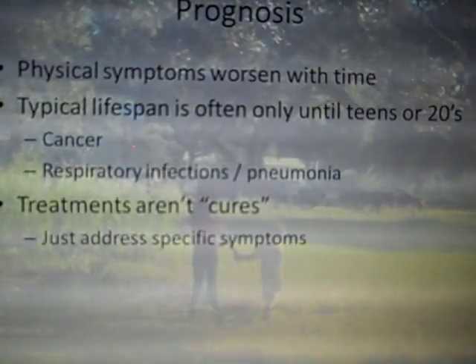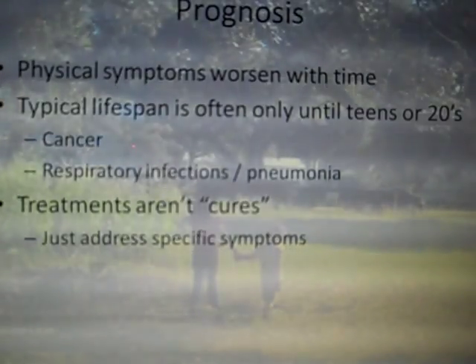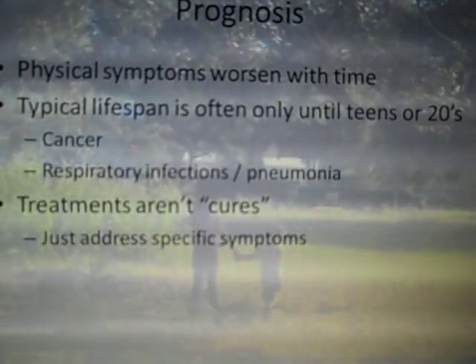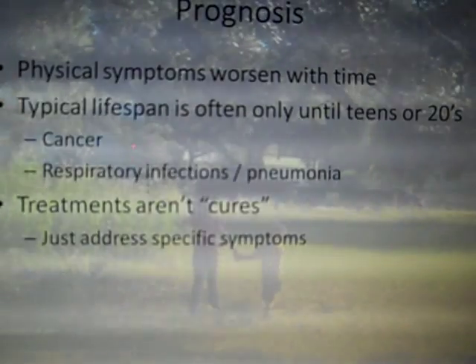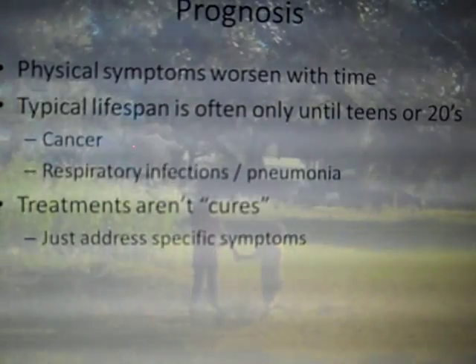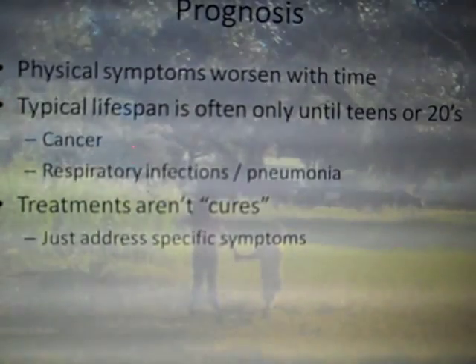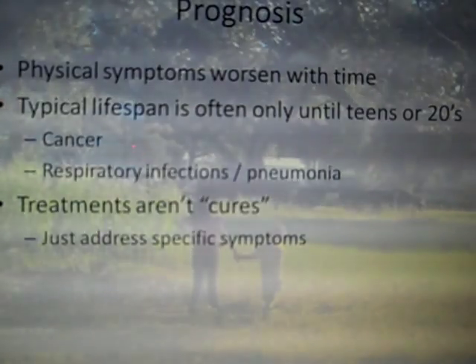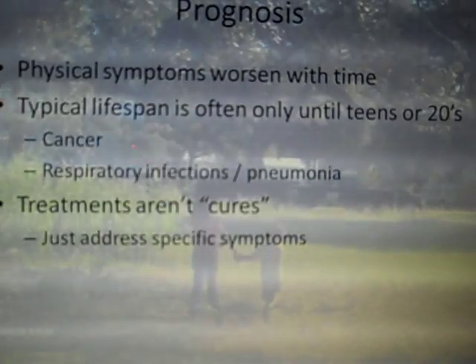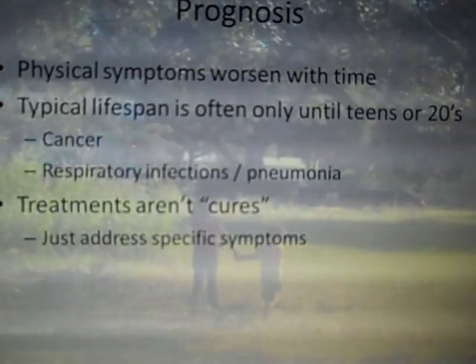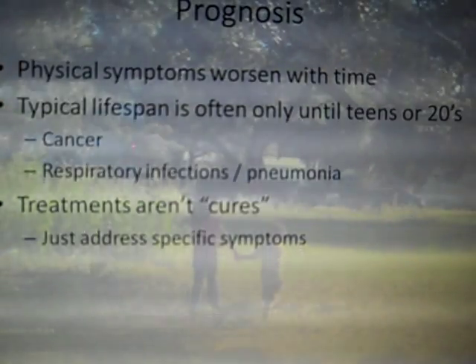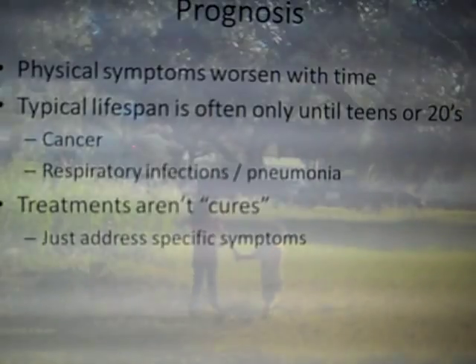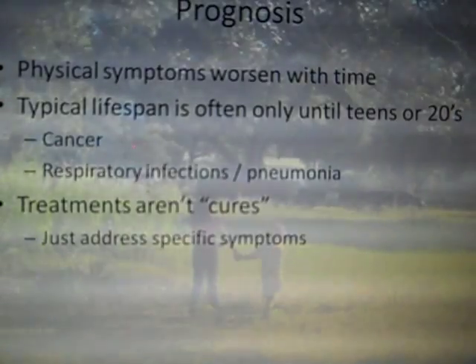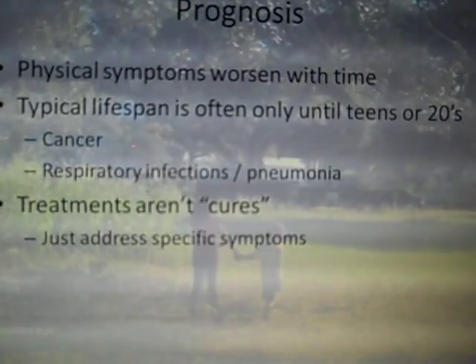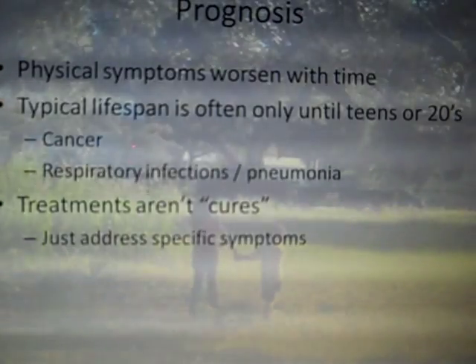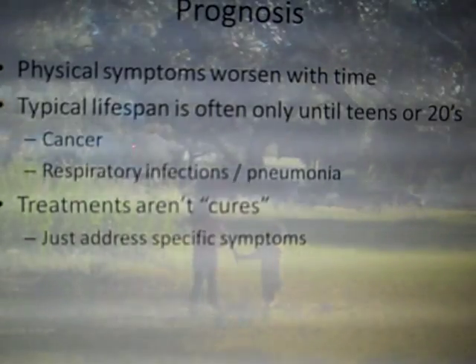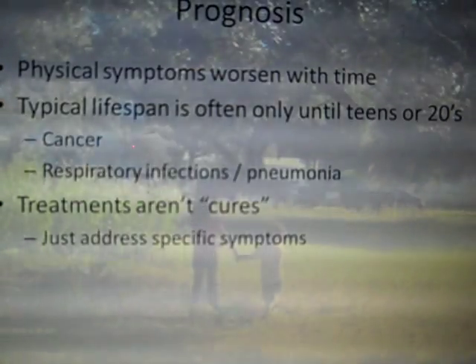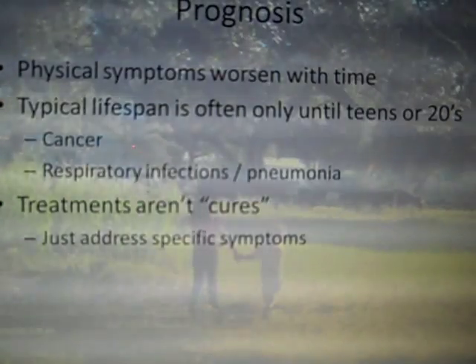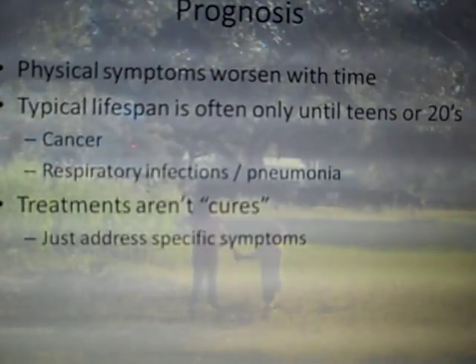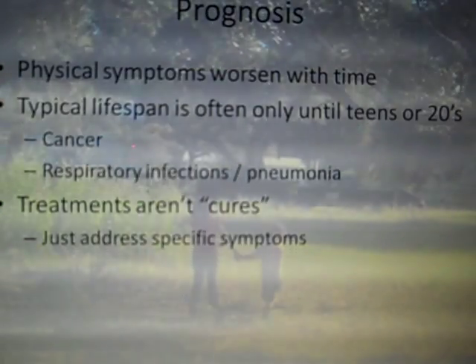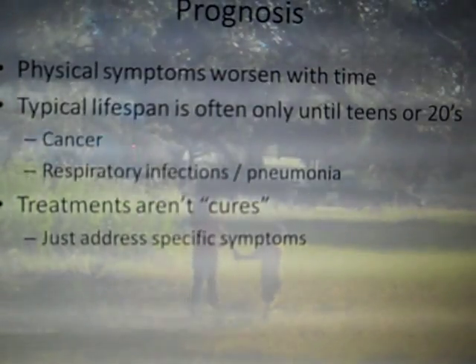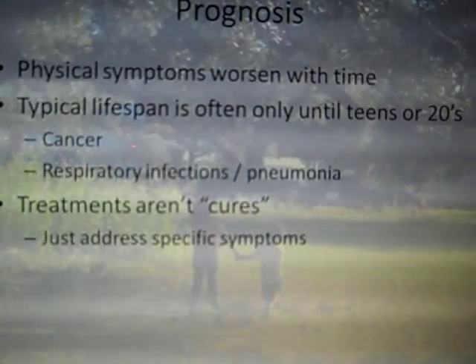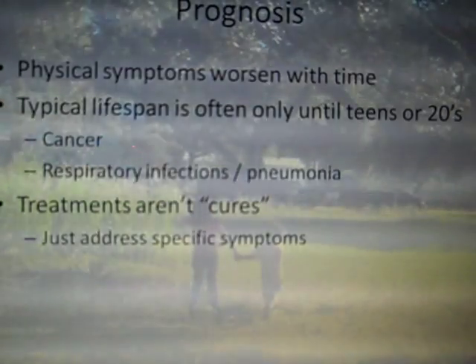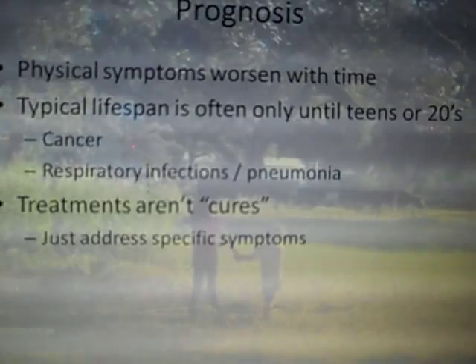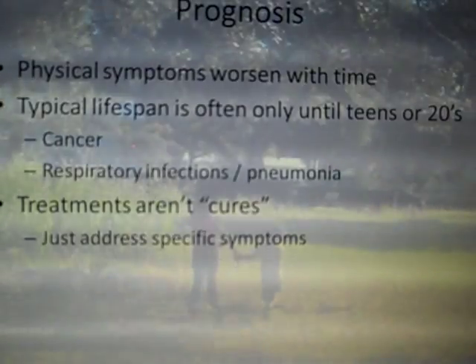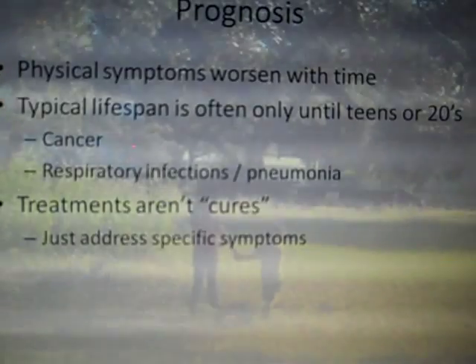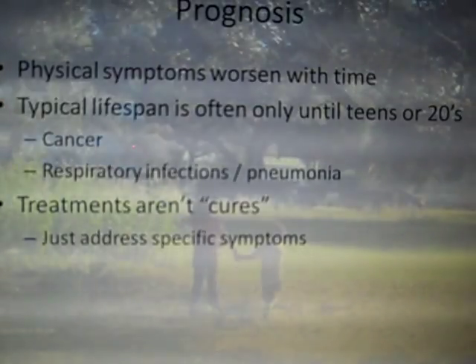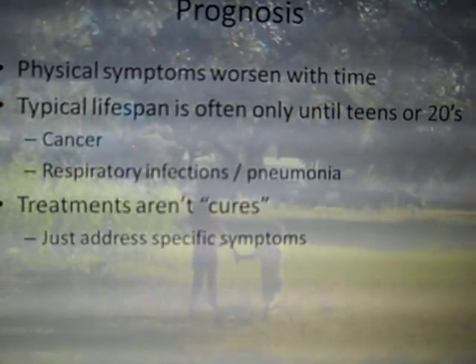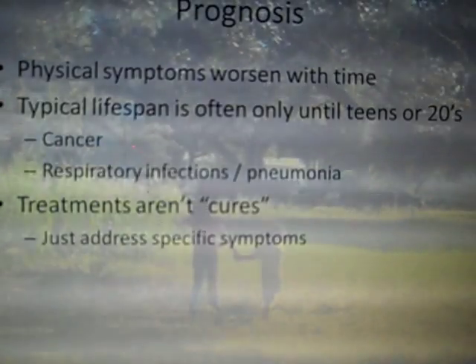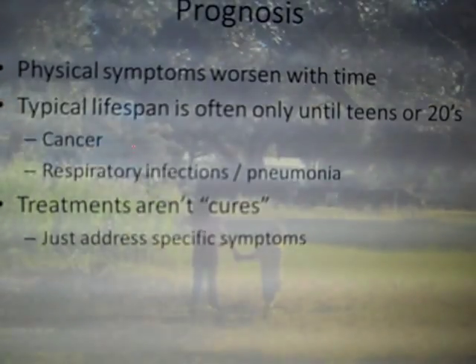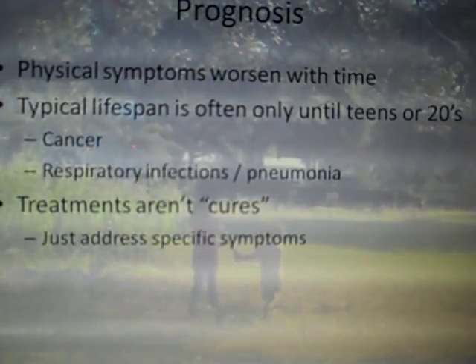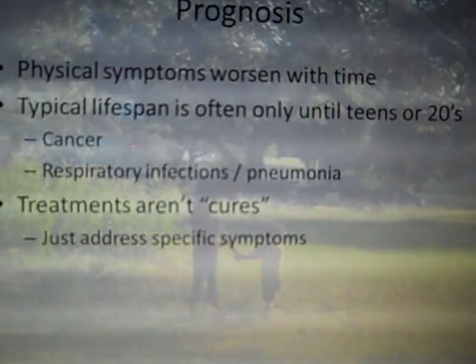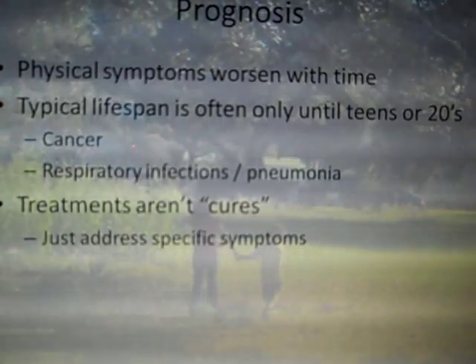Typically, children are only going to live into their teens or early twenties, and it's not uncommon for them to pass away much earlier if their immune system is more impaired or if they develop cancer at a younger age.